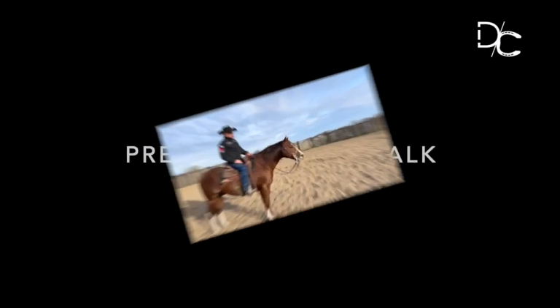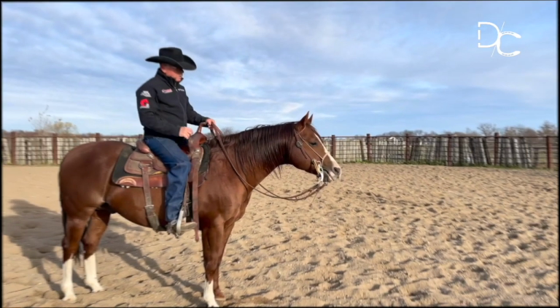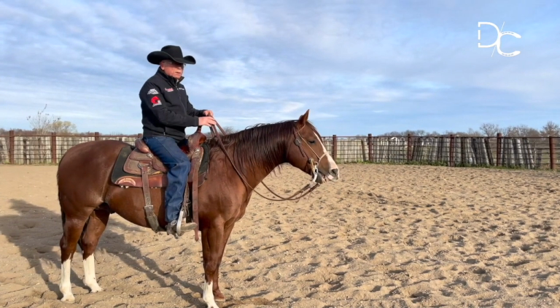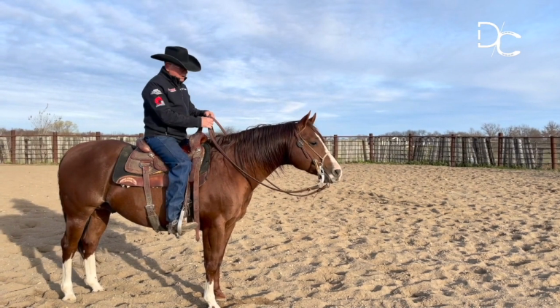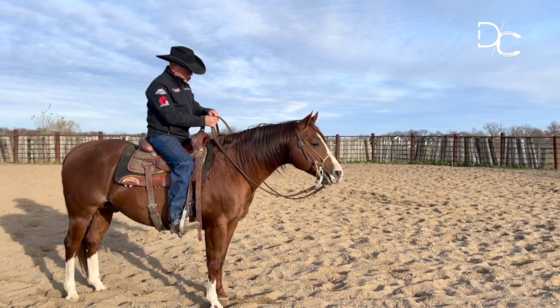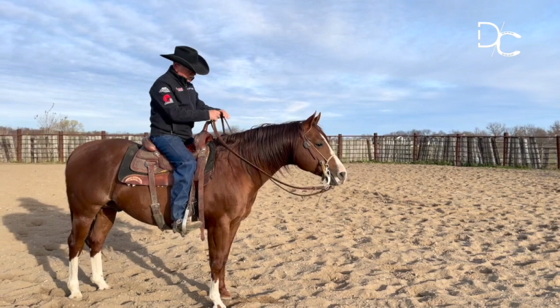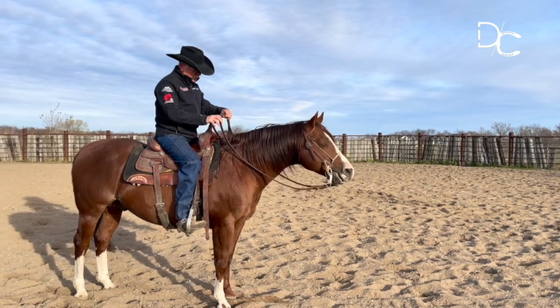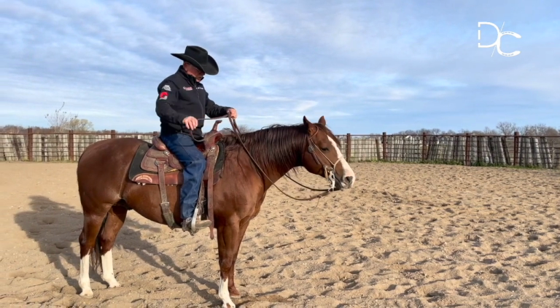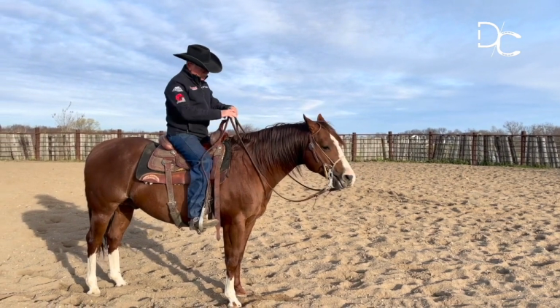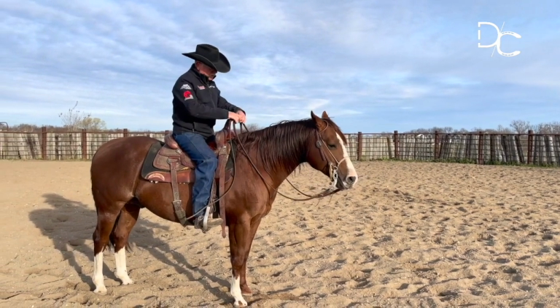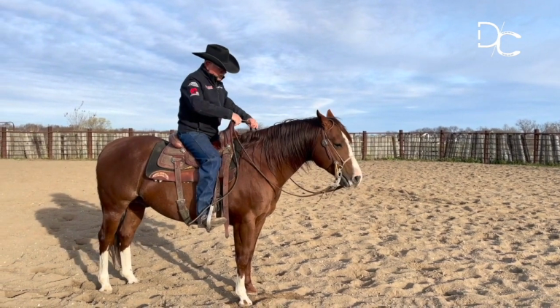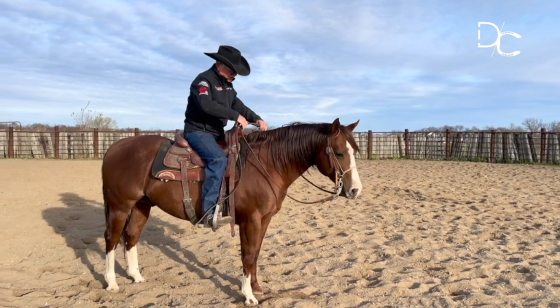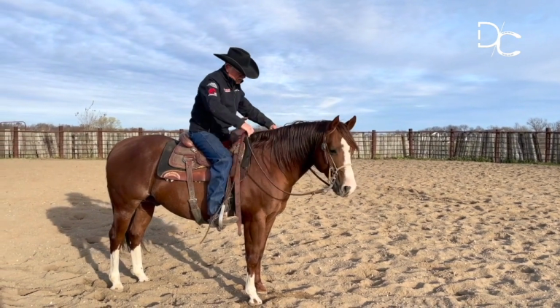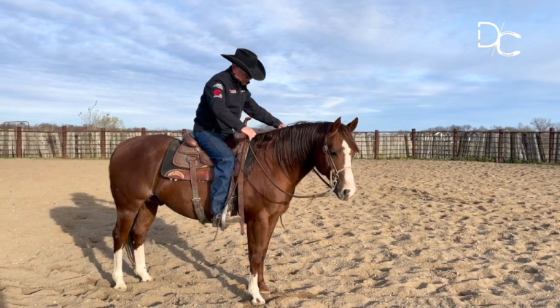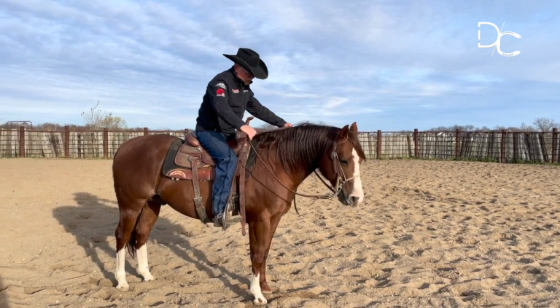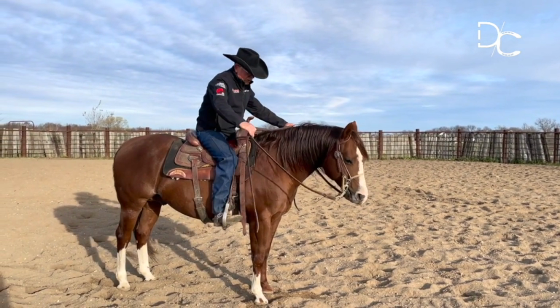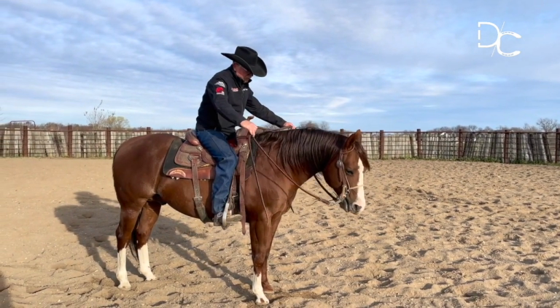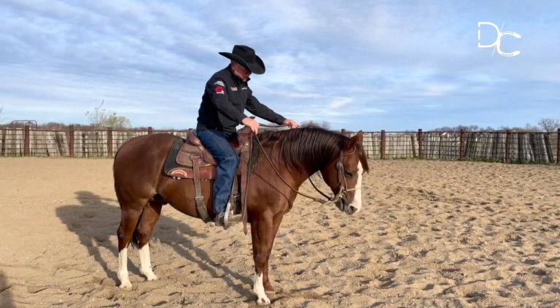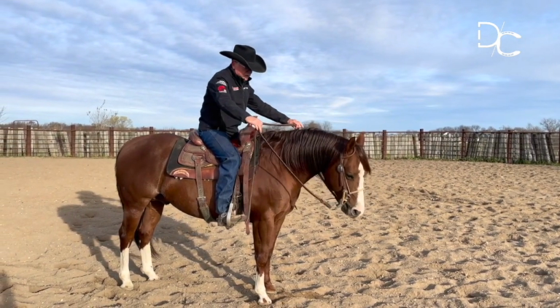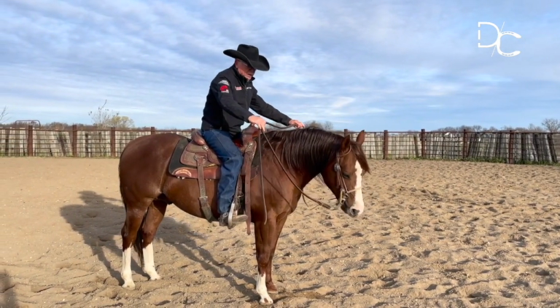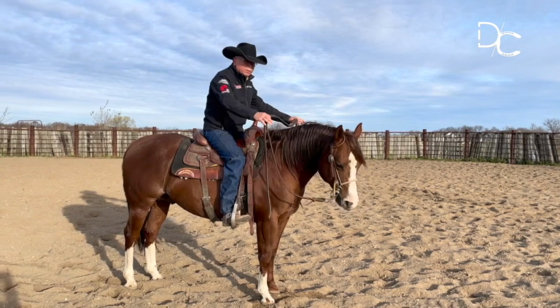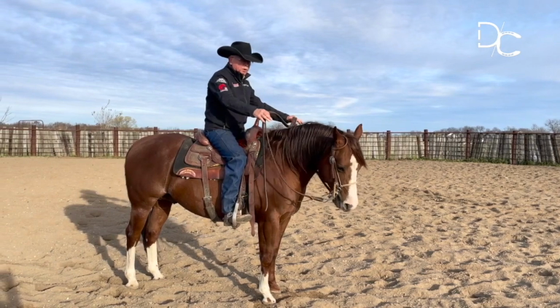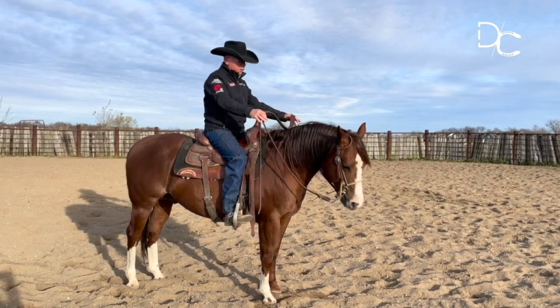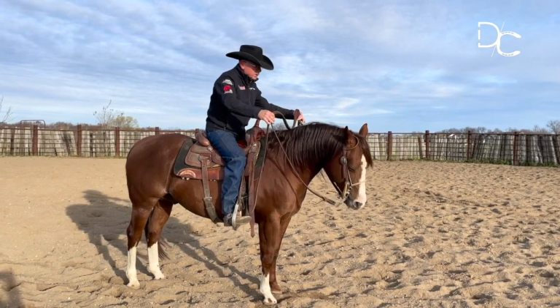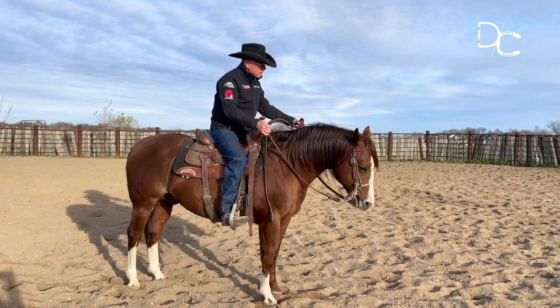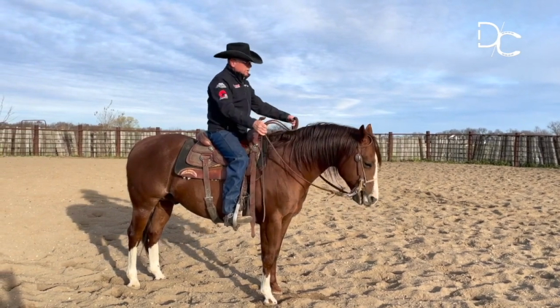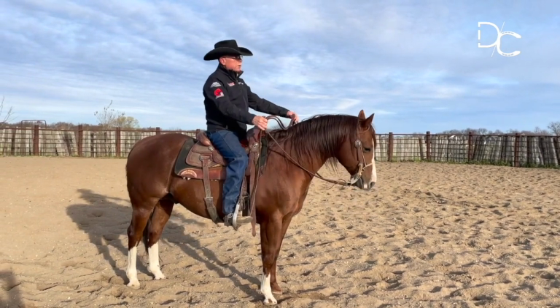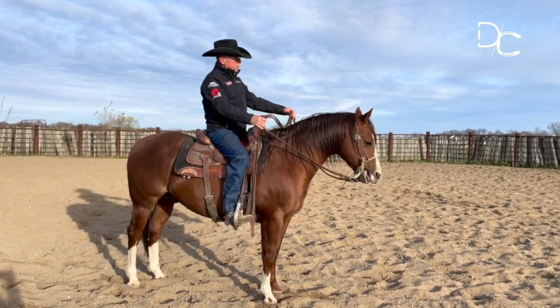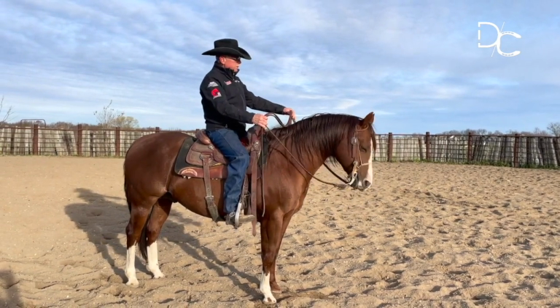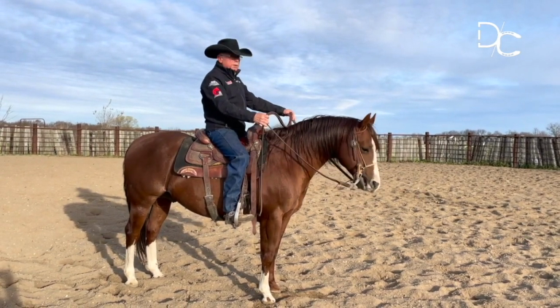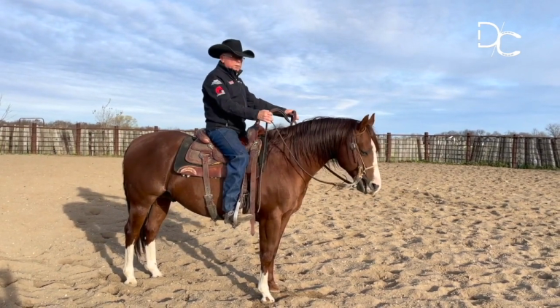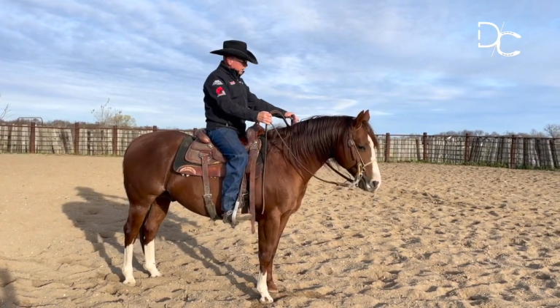I'm going to start off at a walk here. I'm going to cross my reins like this and have my hands pretty wide apart. I'm going to just start walking a circle here to the left.